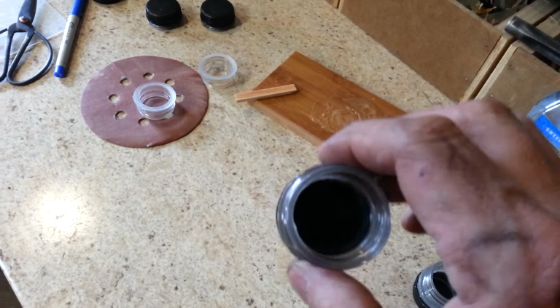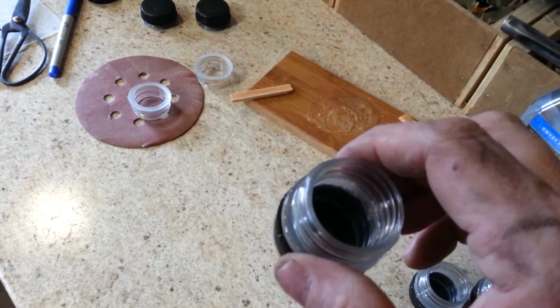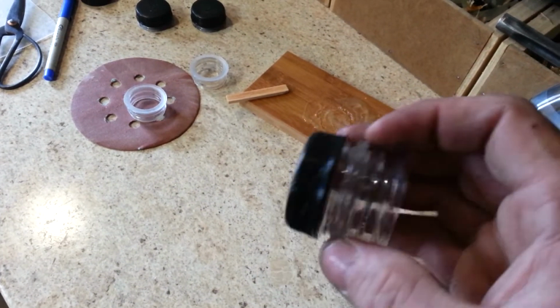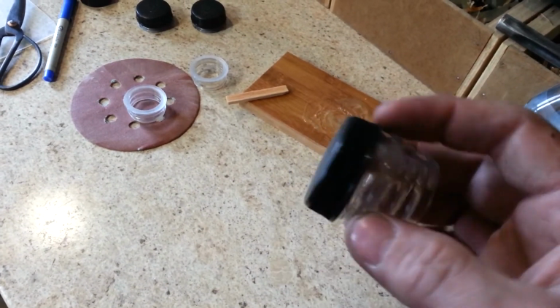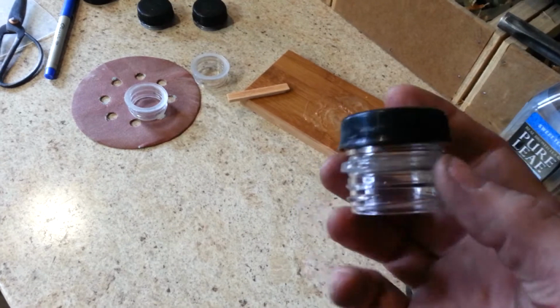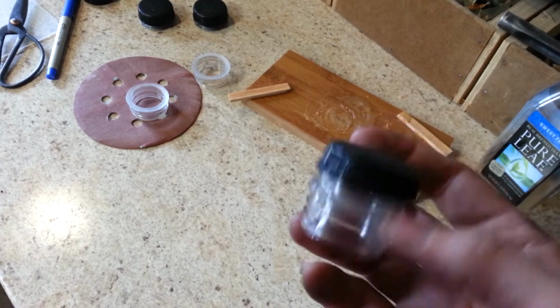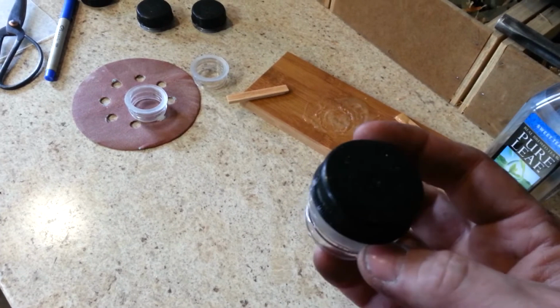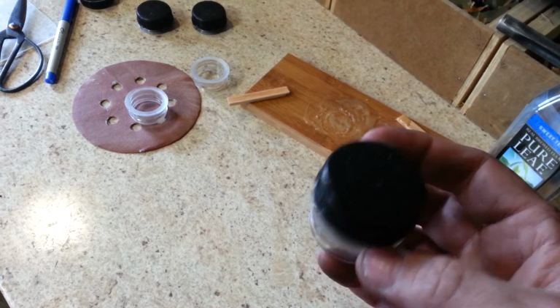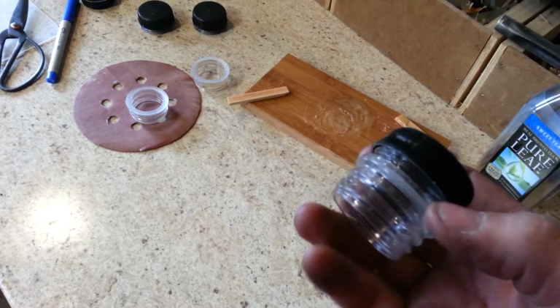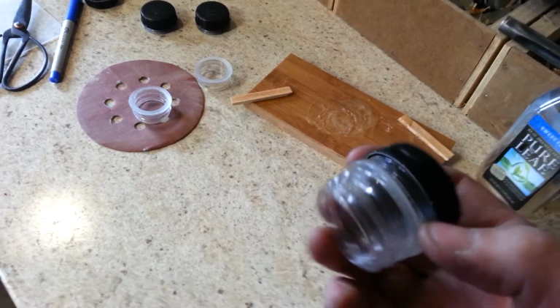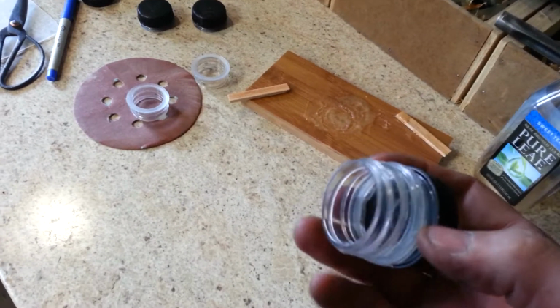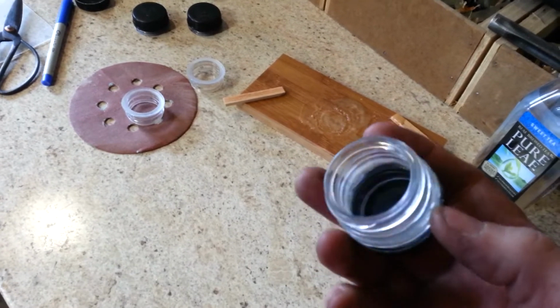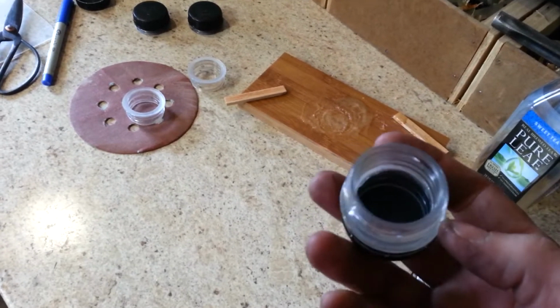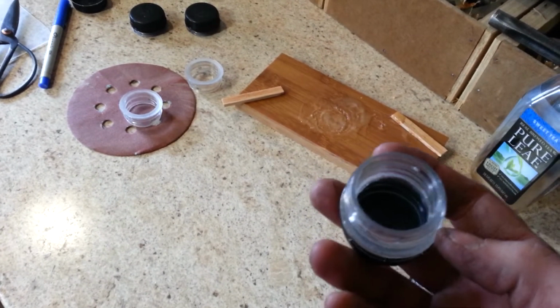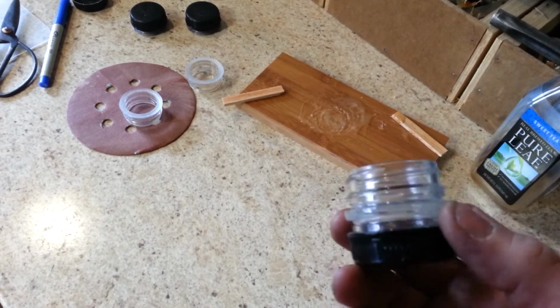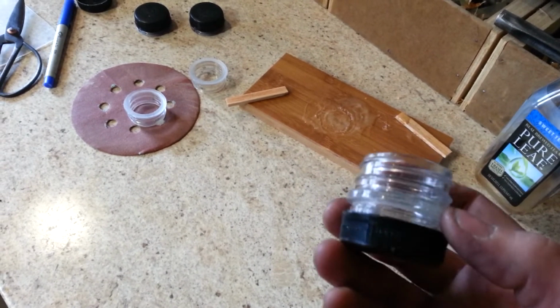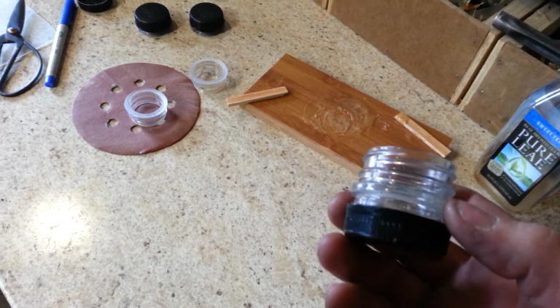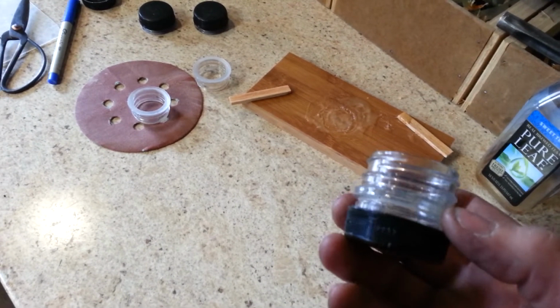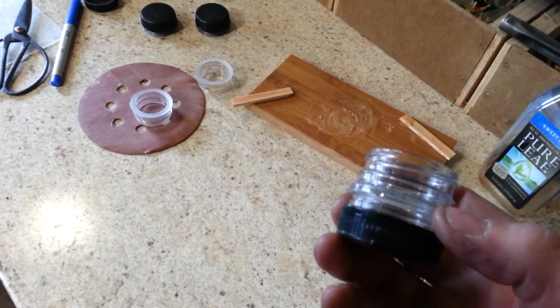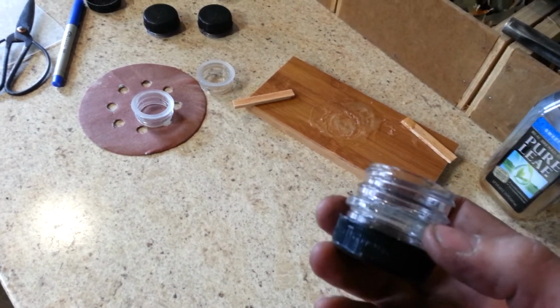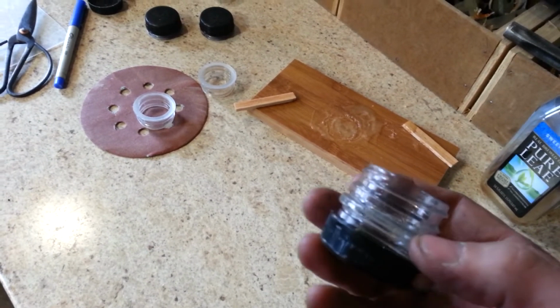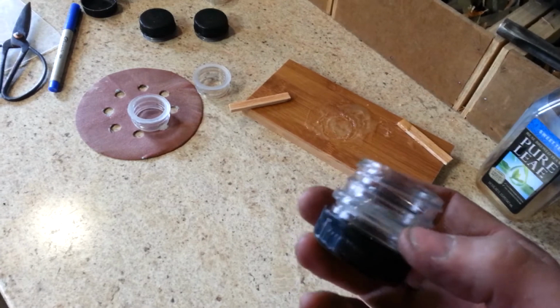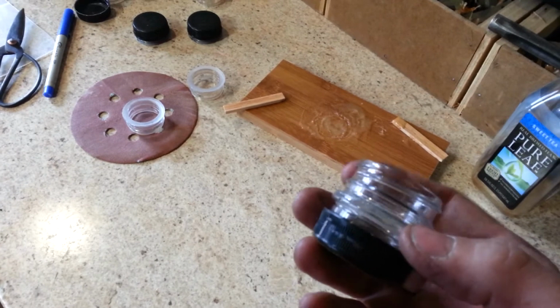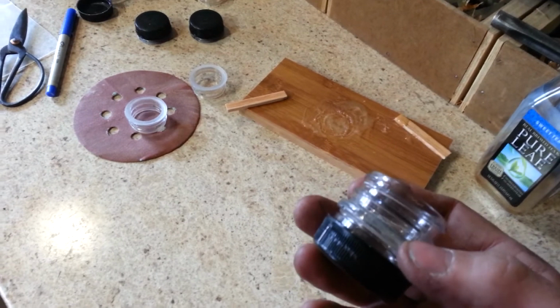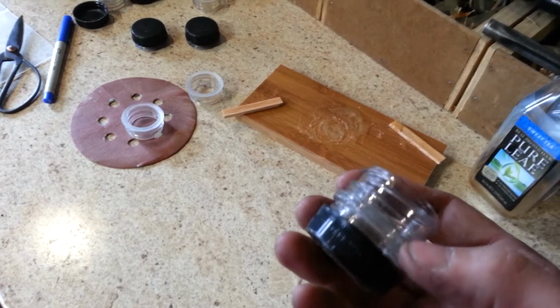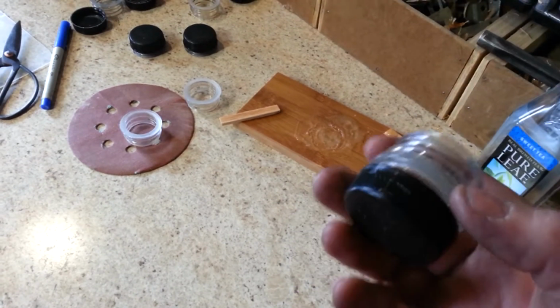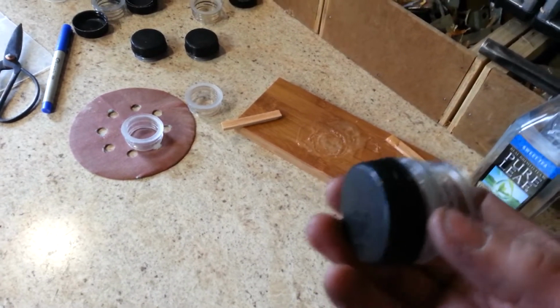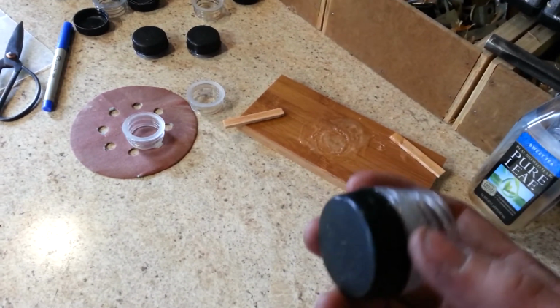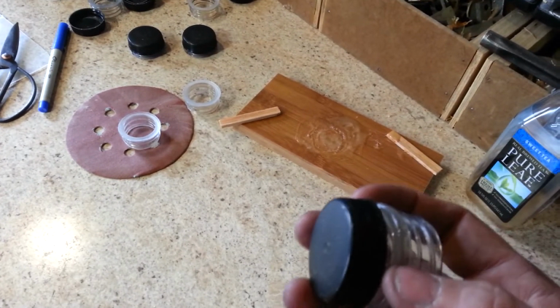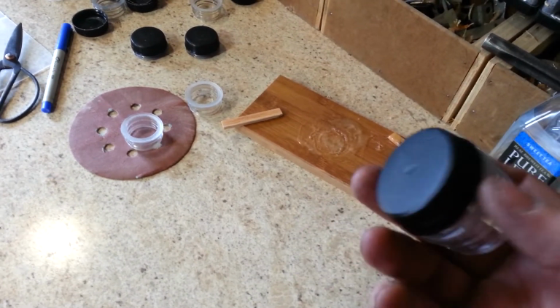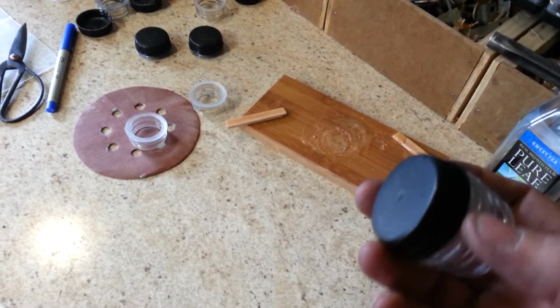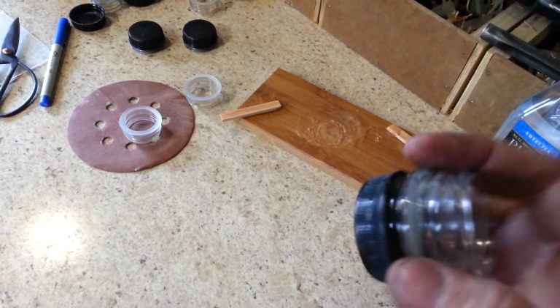Now, these hold quite a bit, so you can put a lot of different things in these guys — fire kit, fishing kit, first aid kit, your pills, you know.